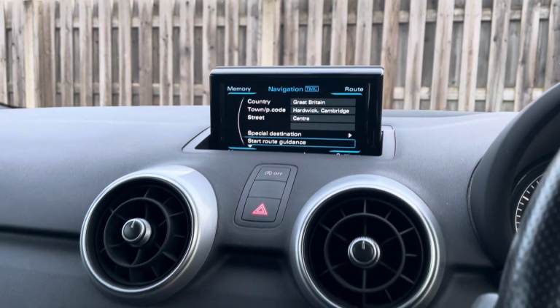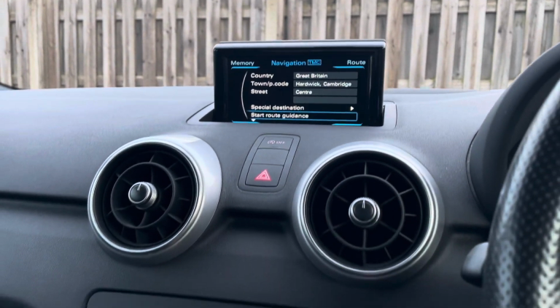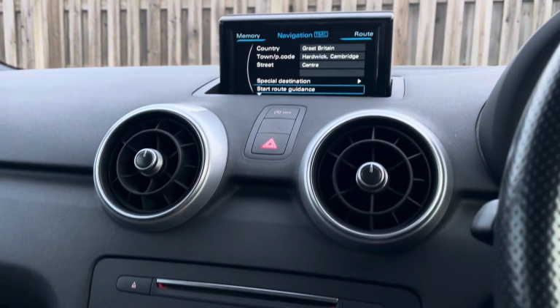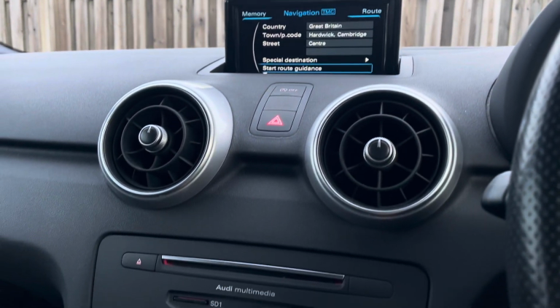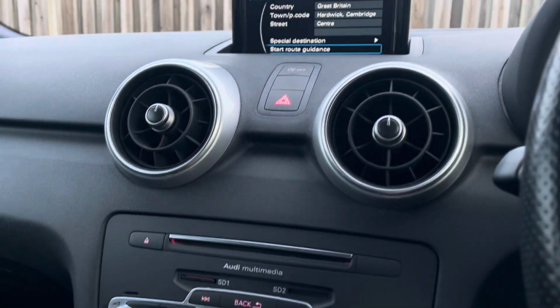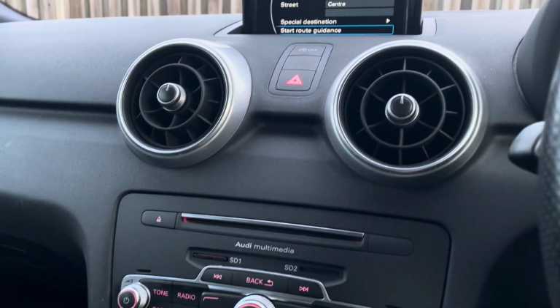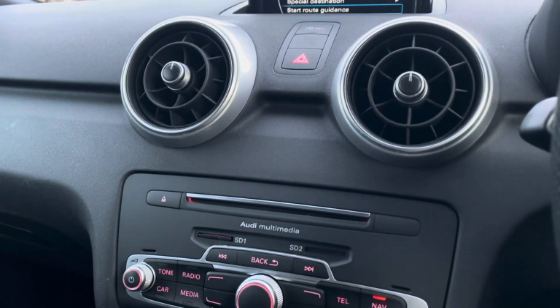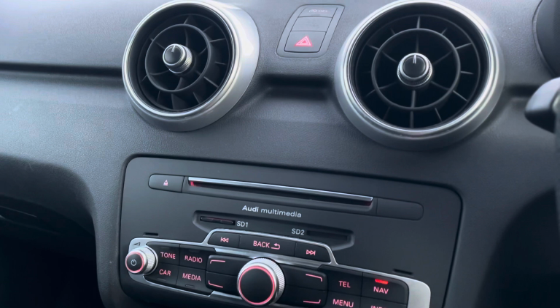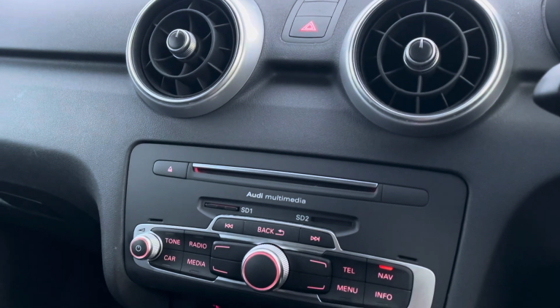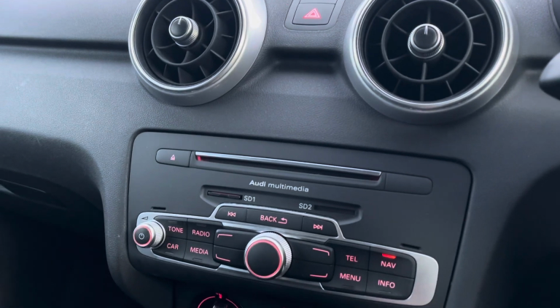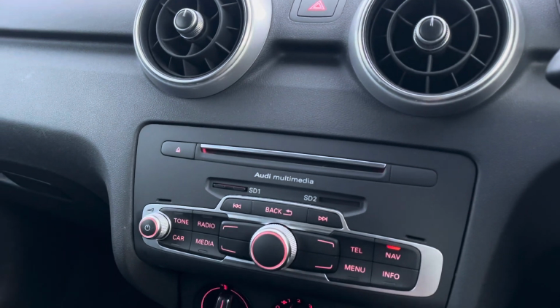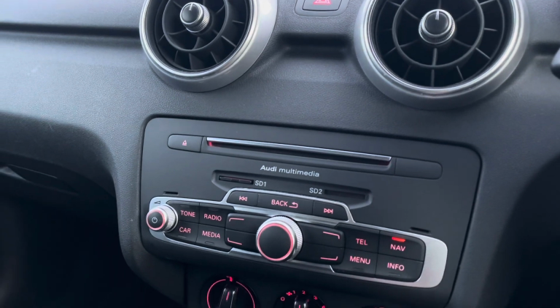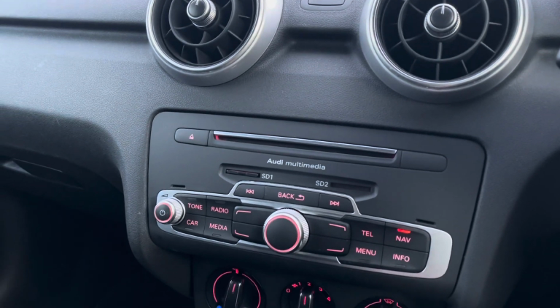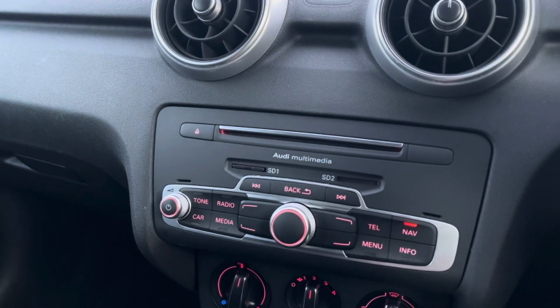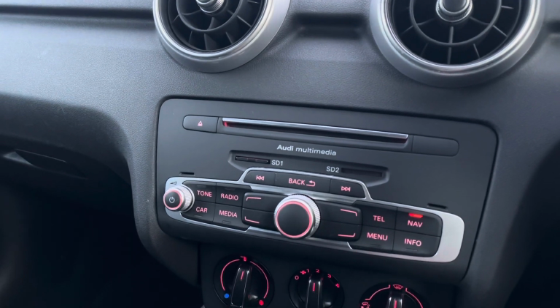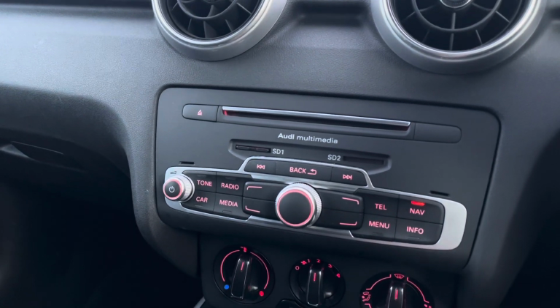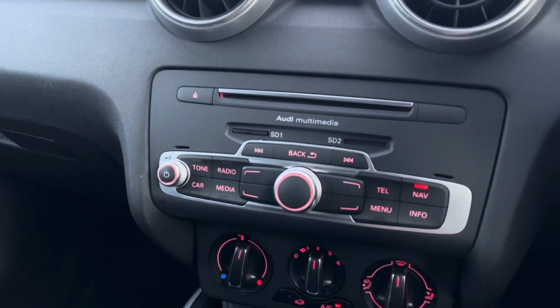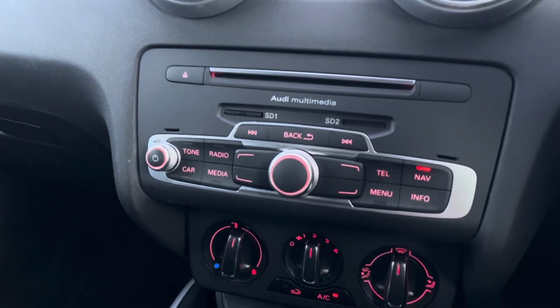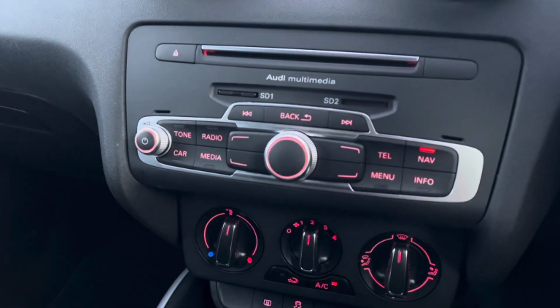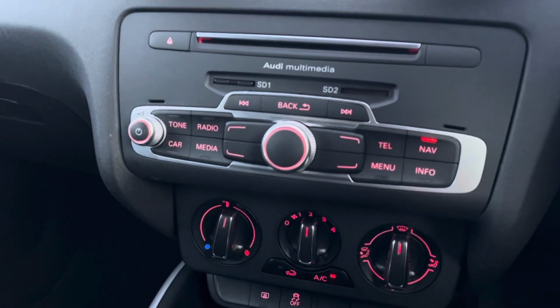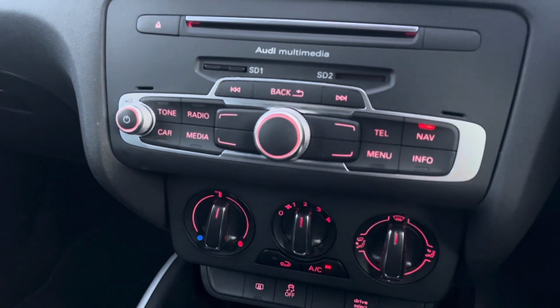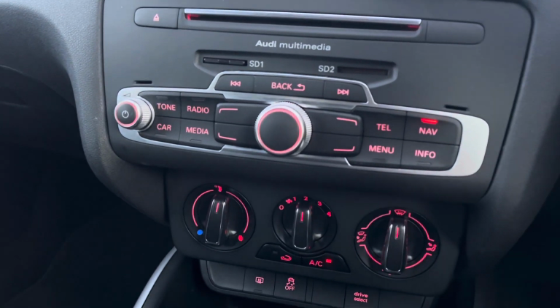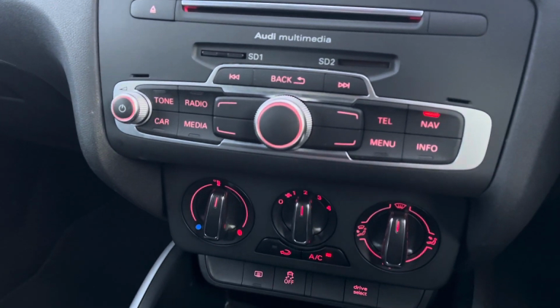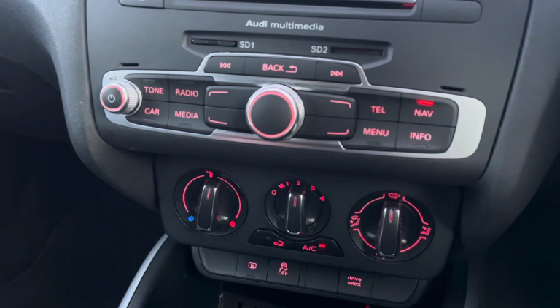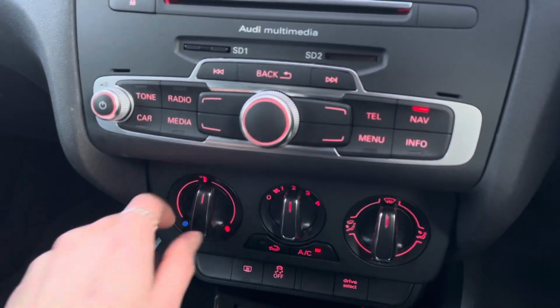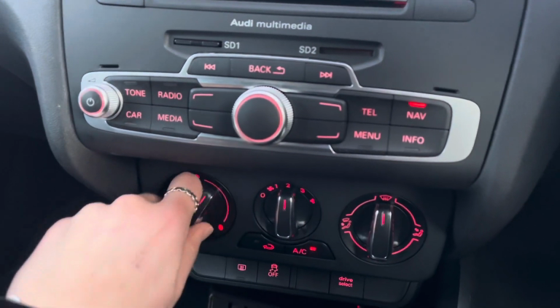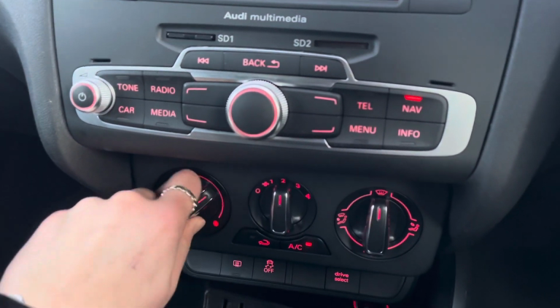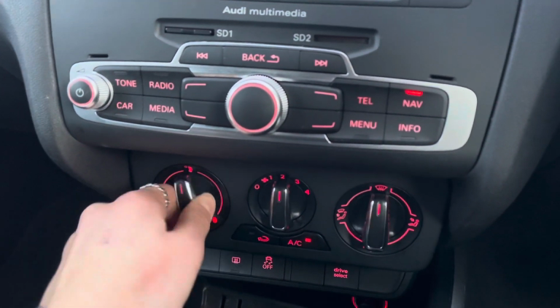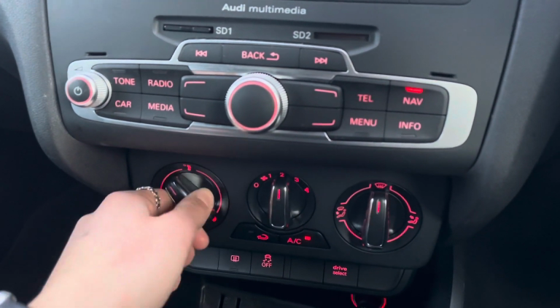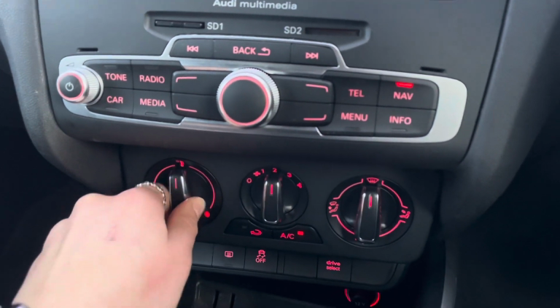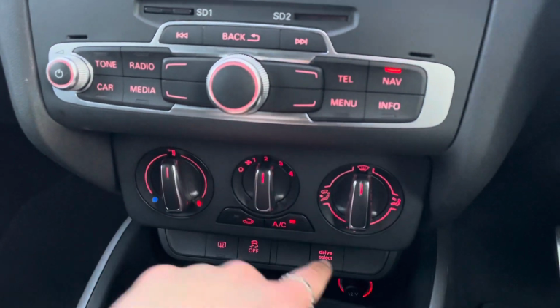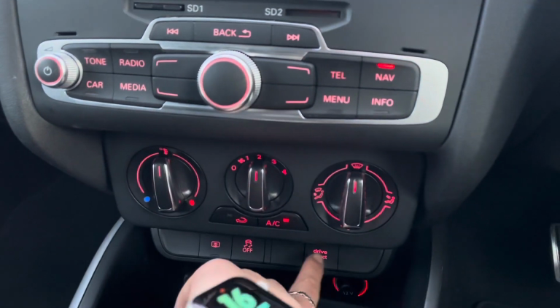The vehicle also holds a CD player provided by Audi Concert Radio. You also have the vehicle's manual air conditioning system, as well as Easy Drive Select access.